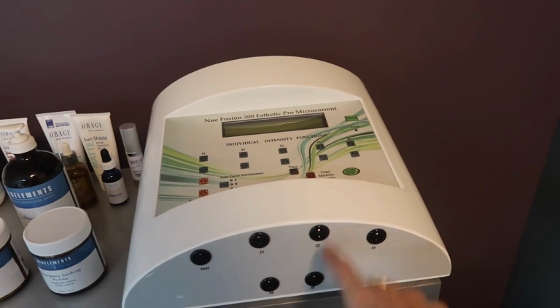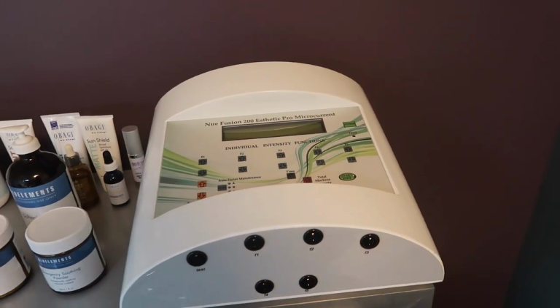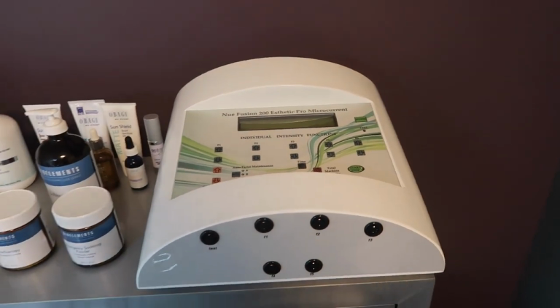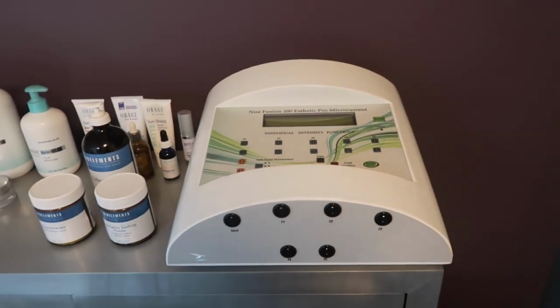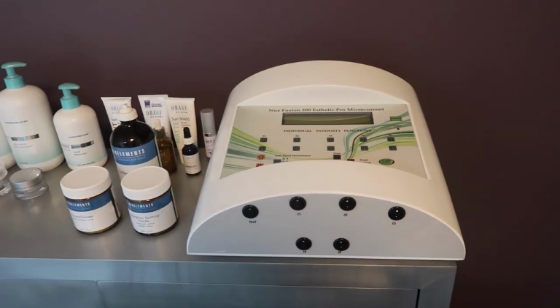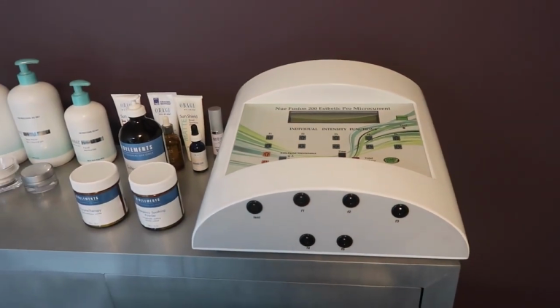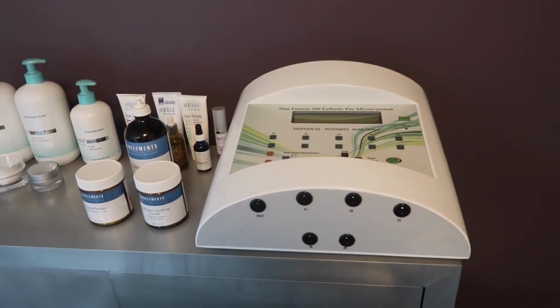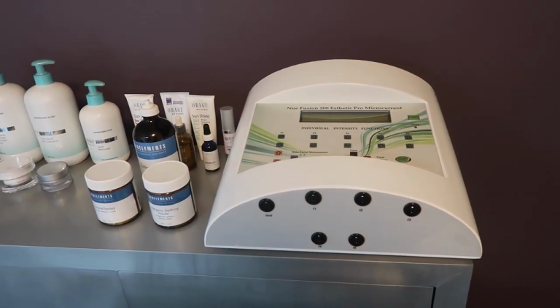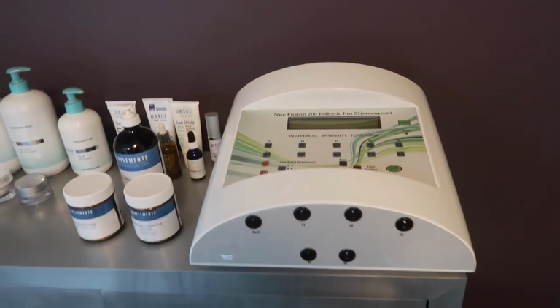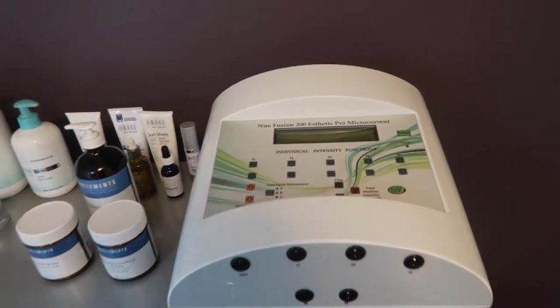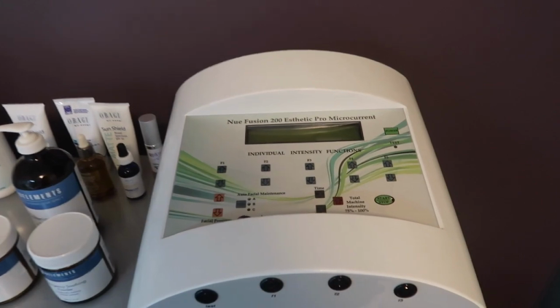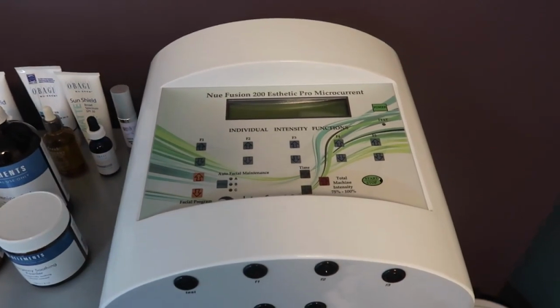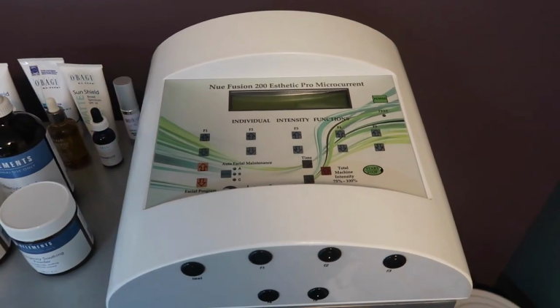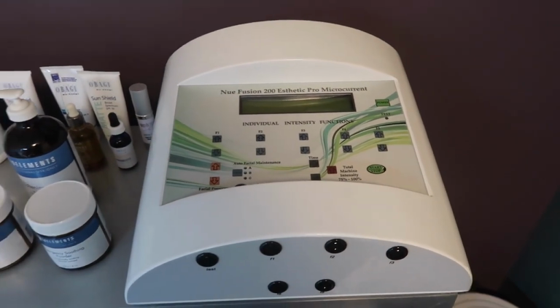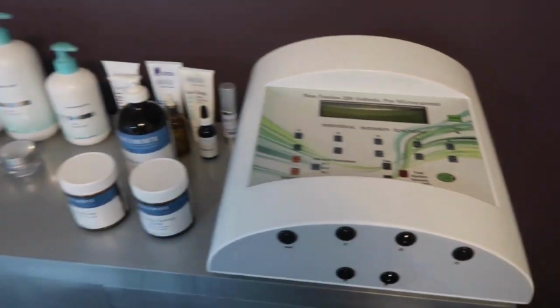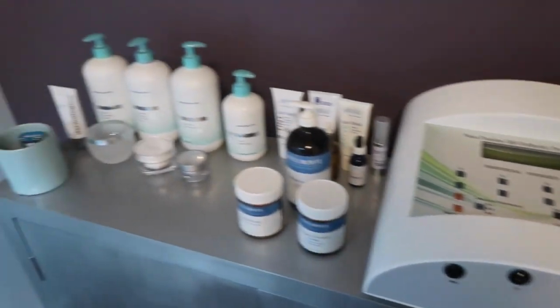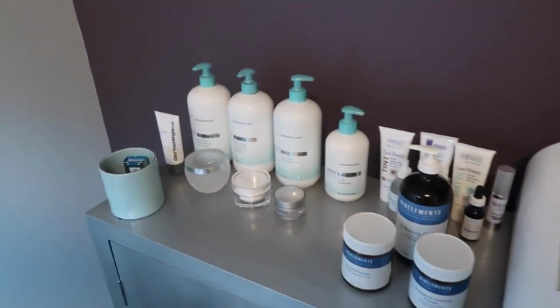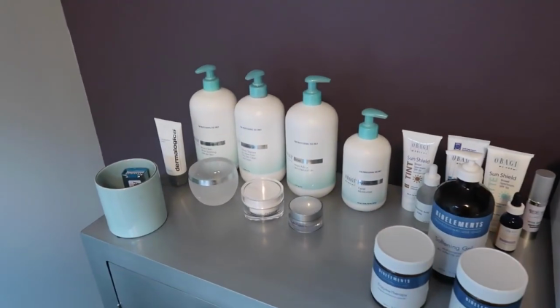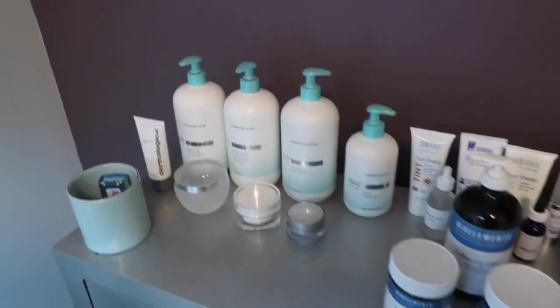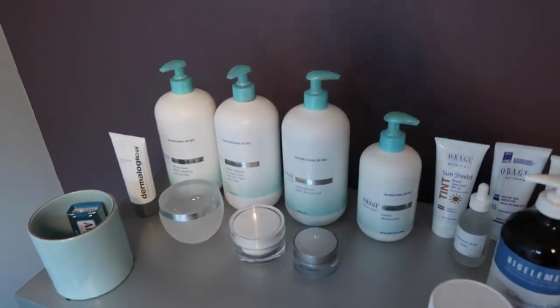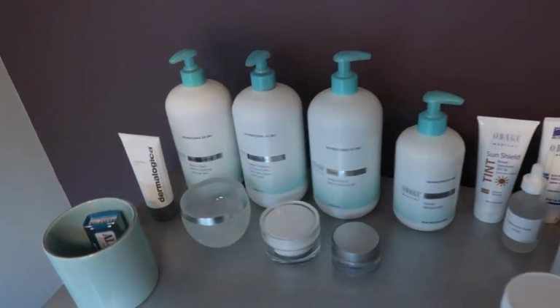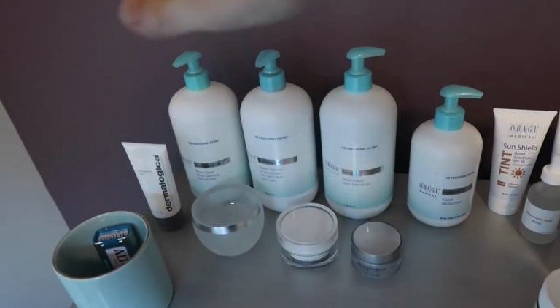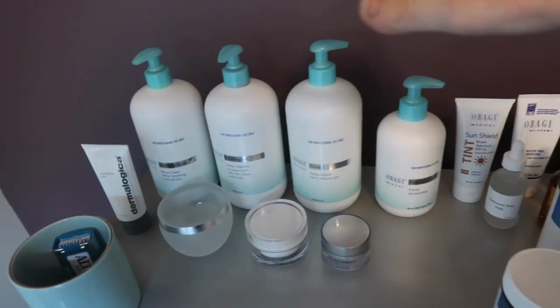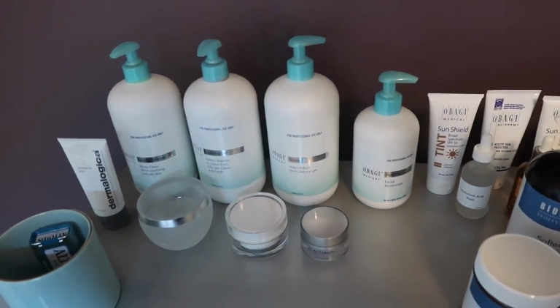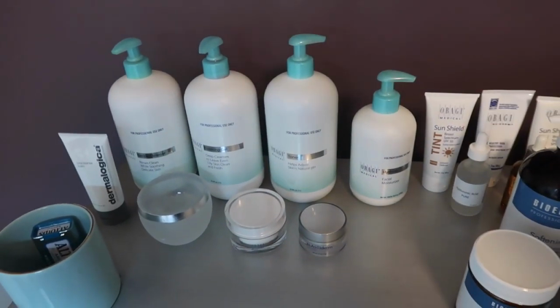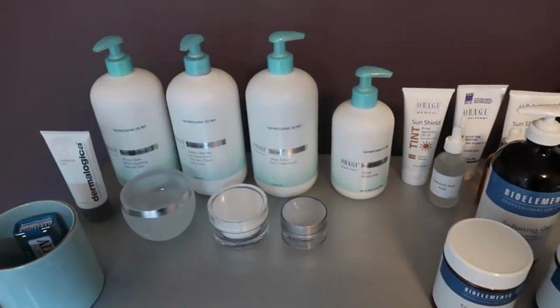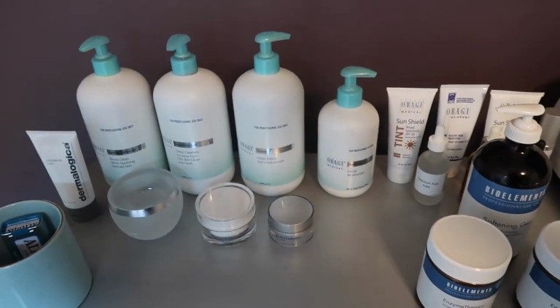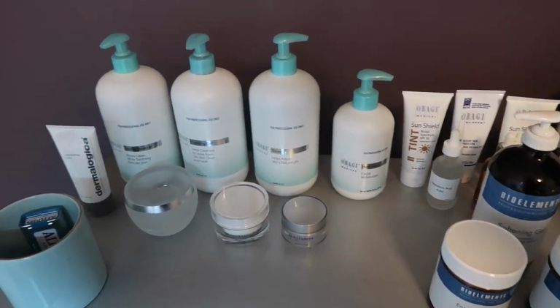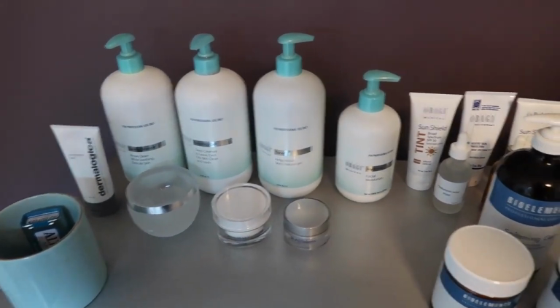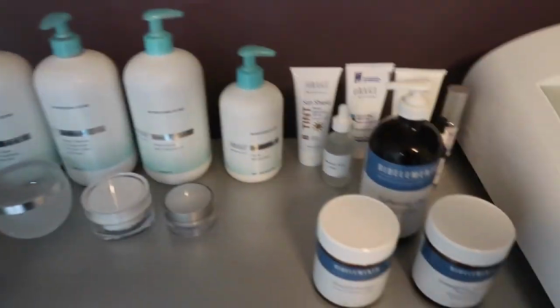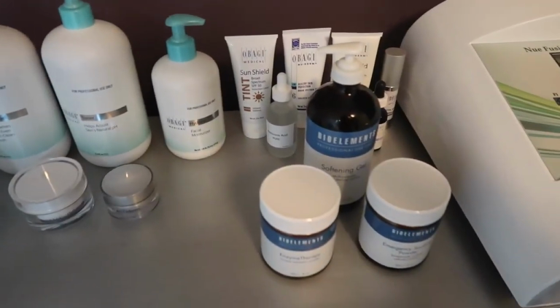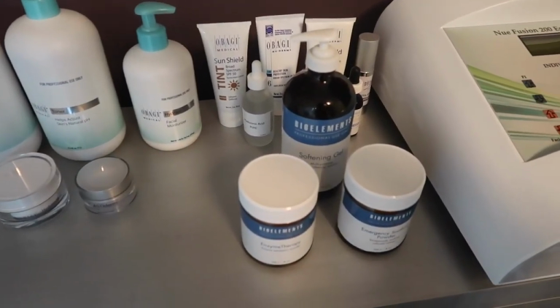Over here I have my microcurrent machine, which is by Skin for Life — it's a NuFusion 200. It's an awesome machine for non-surgical facelifts and I absolutely love it.